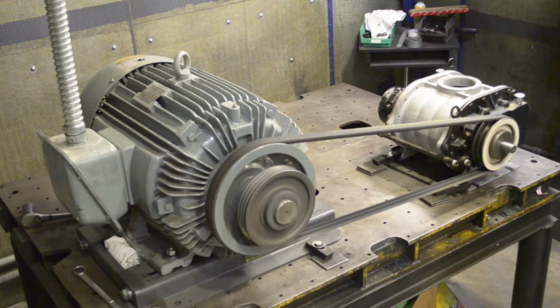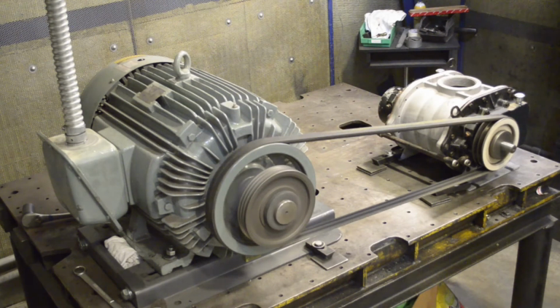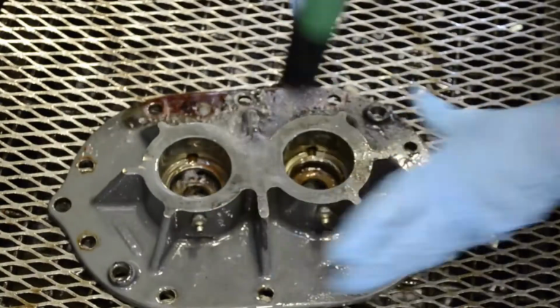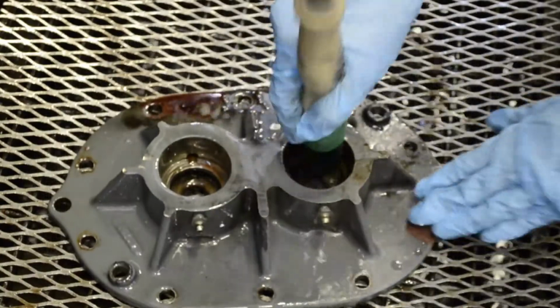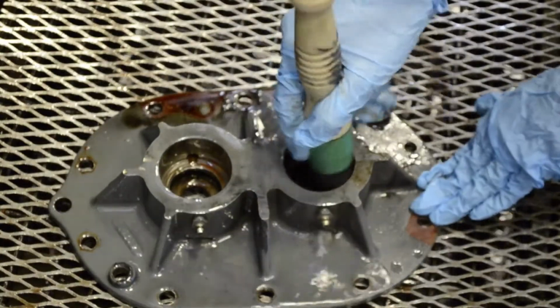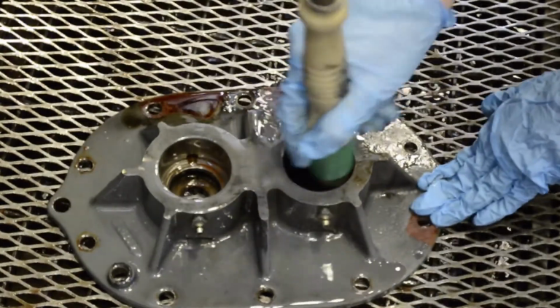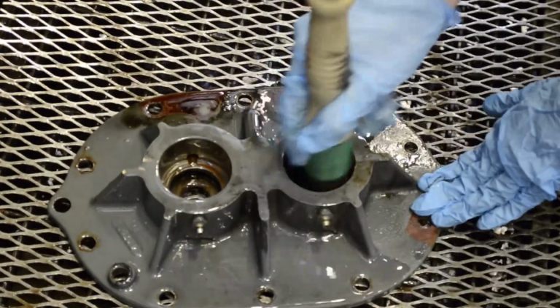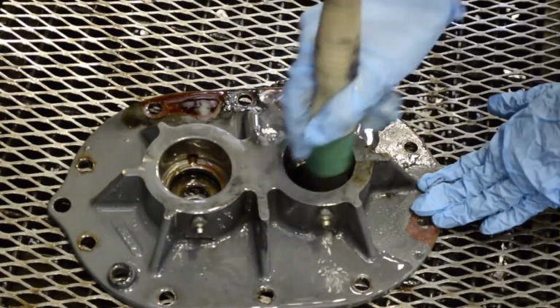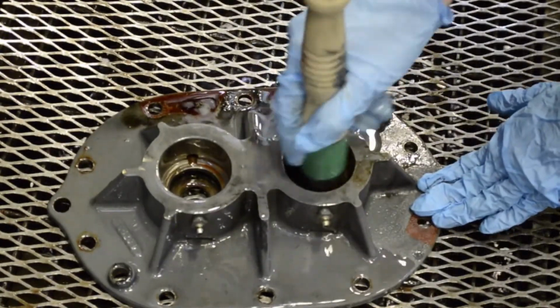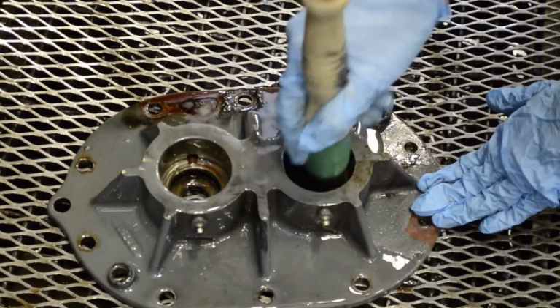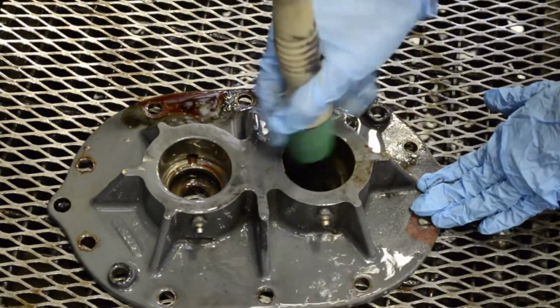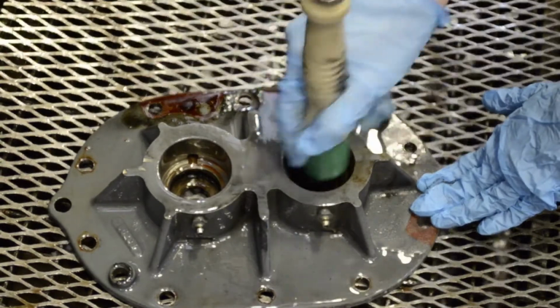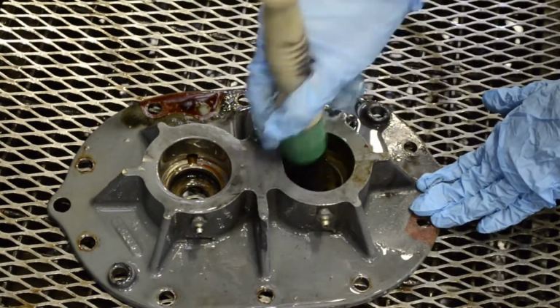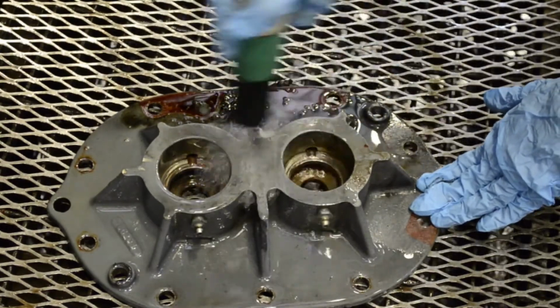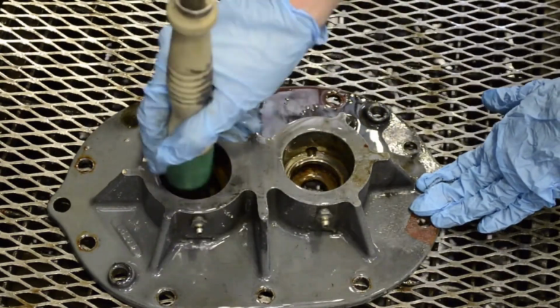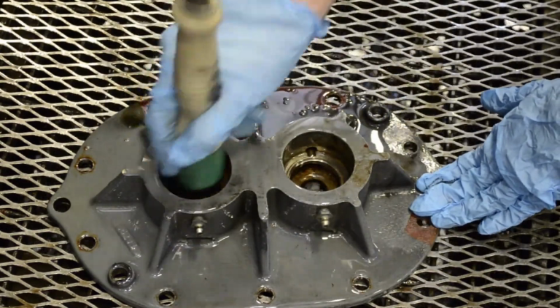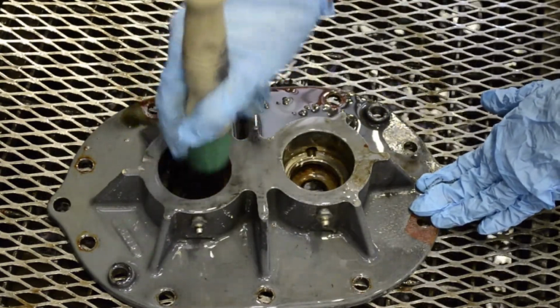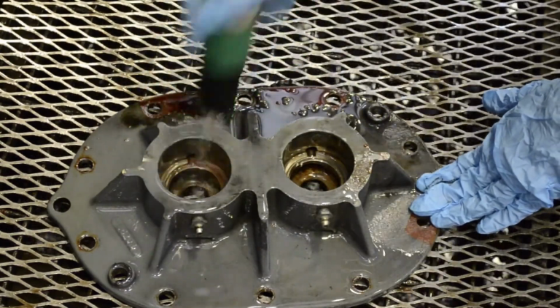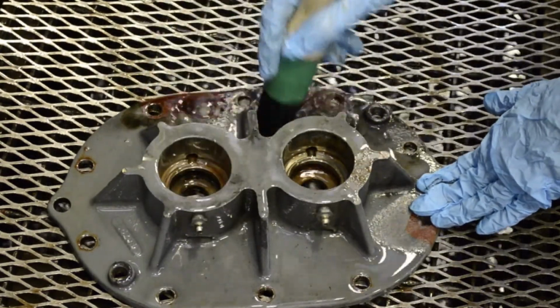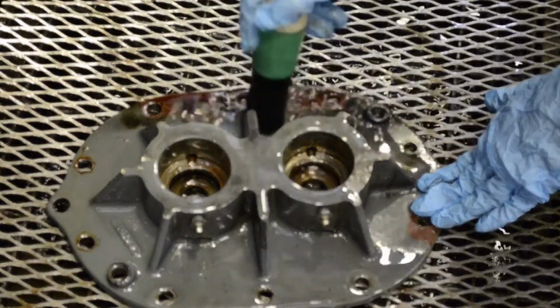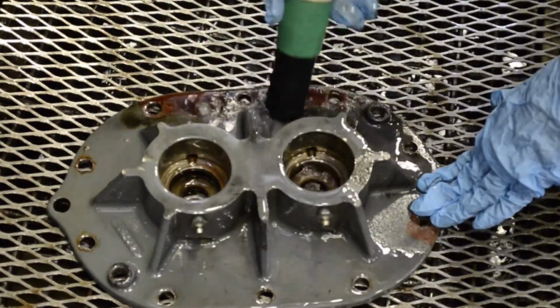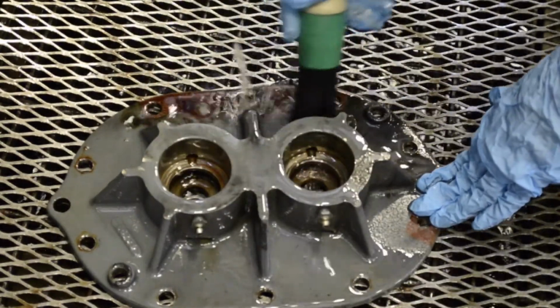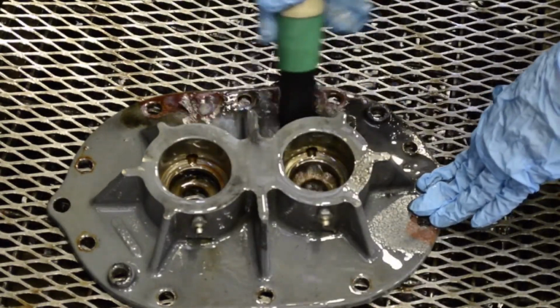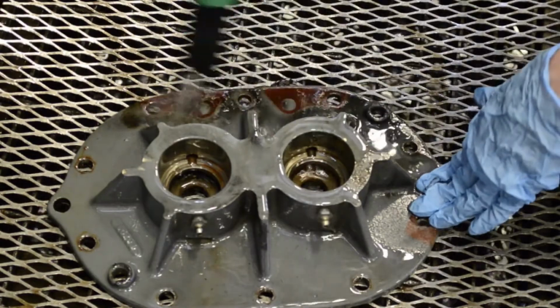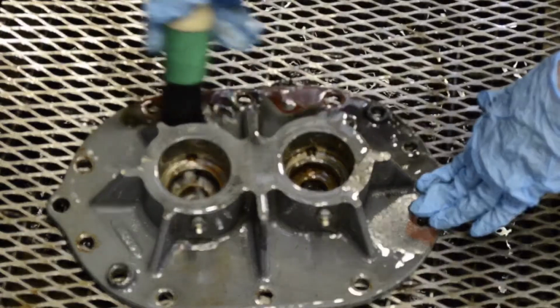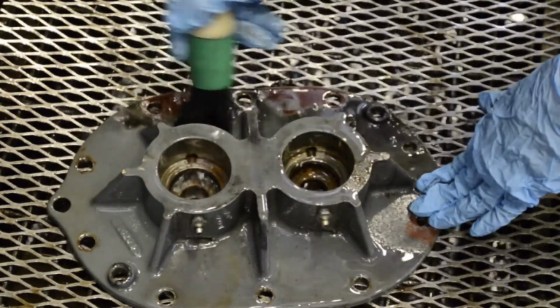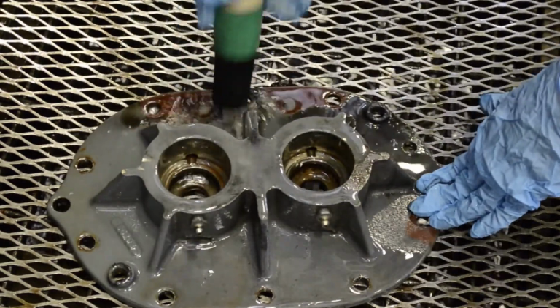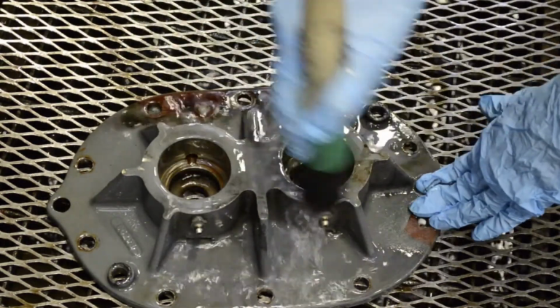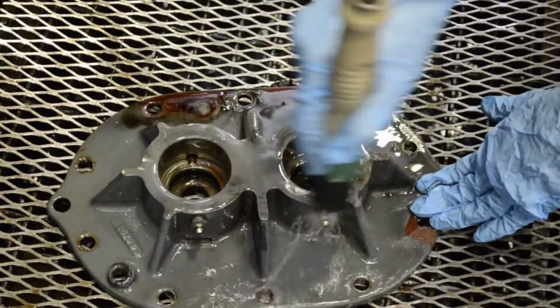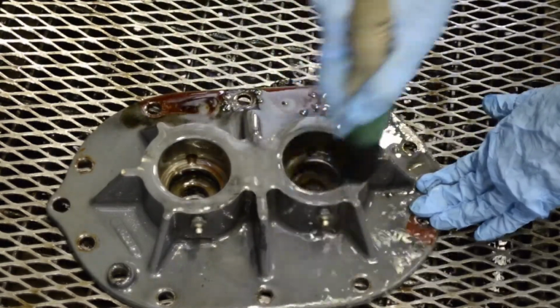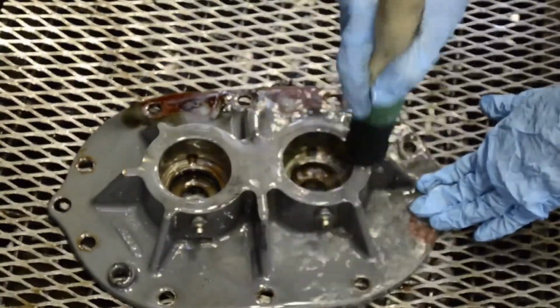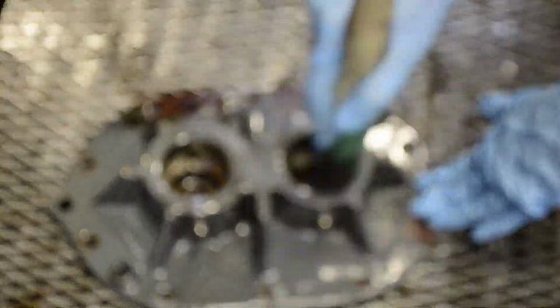If you are switching to Aeon PD grease from a different type of grease, it's important to completely clean out previously used grease. Grease of different types may not be compatible, causing them to separate and no longer provide adequate lubrication.